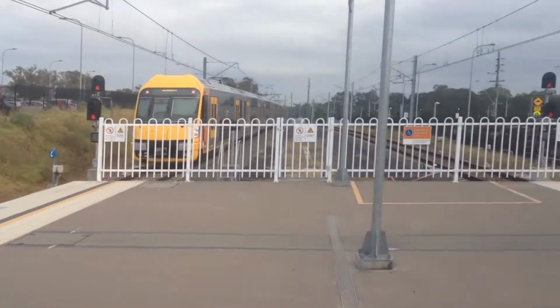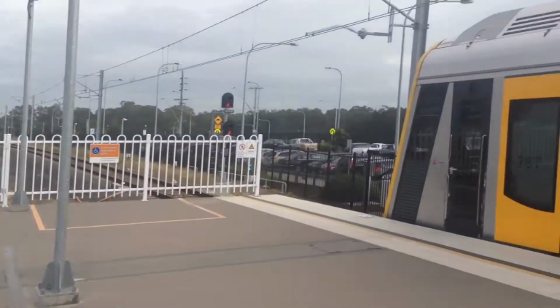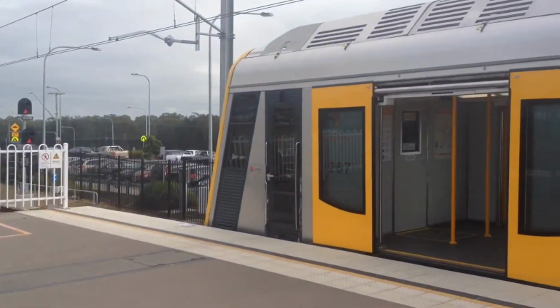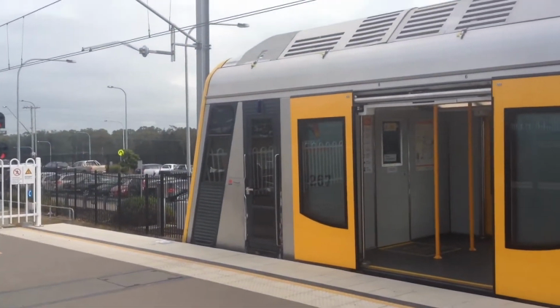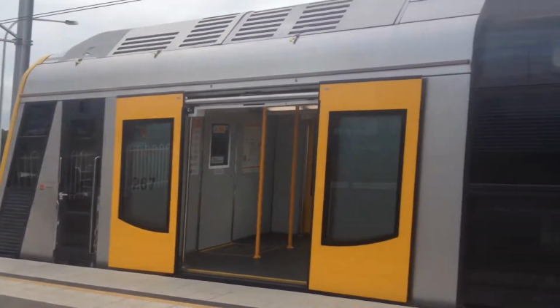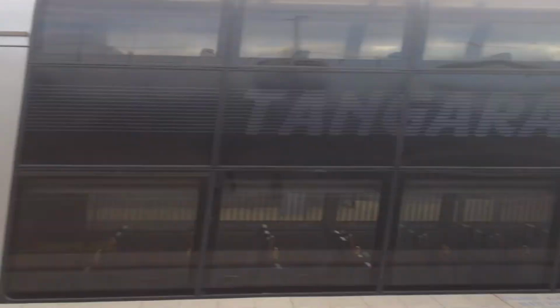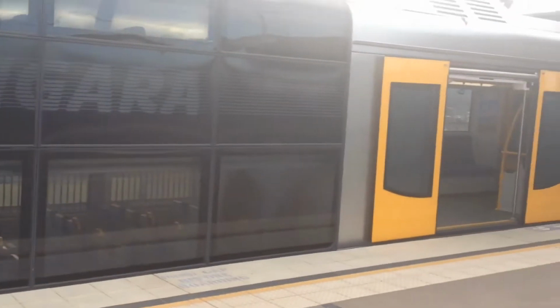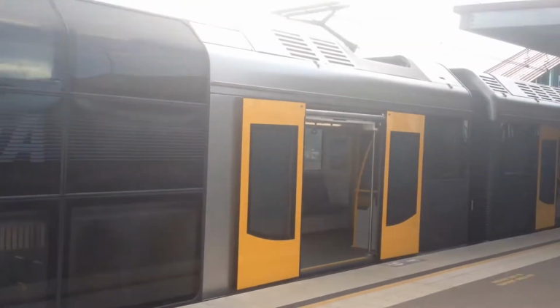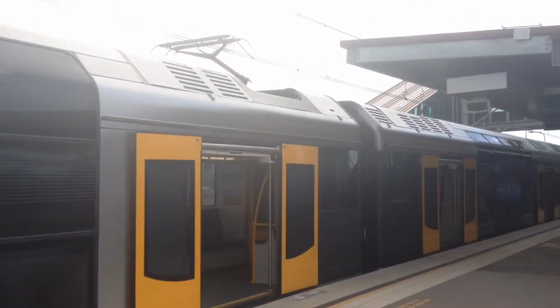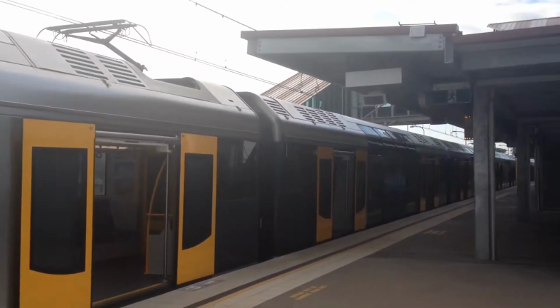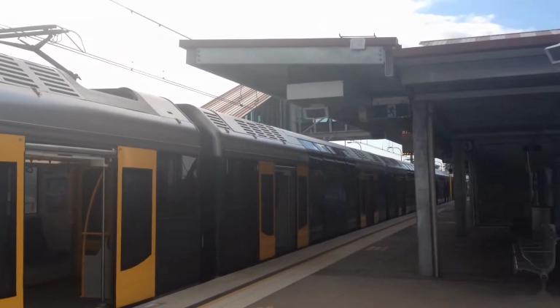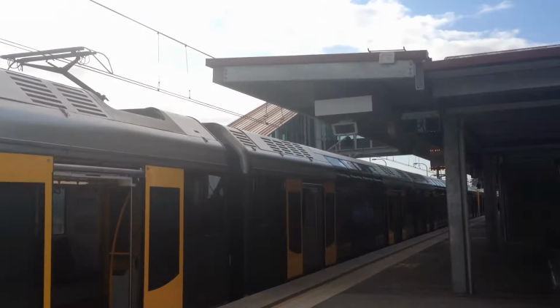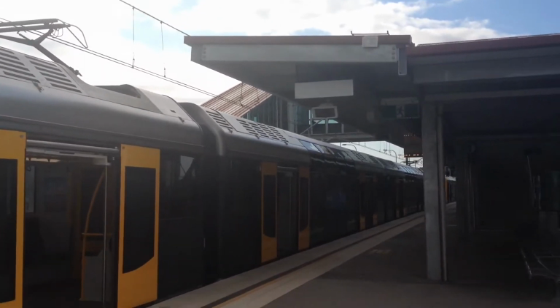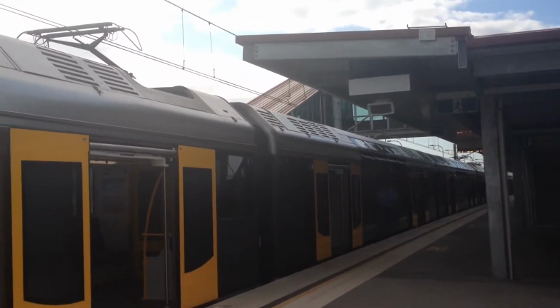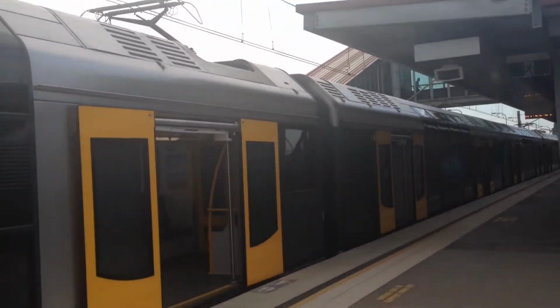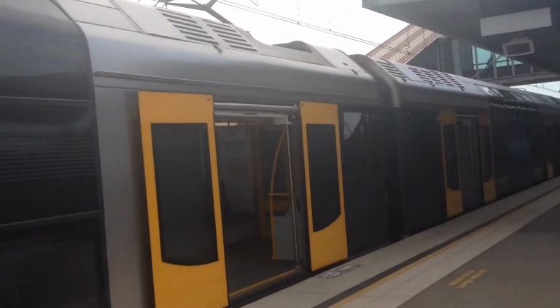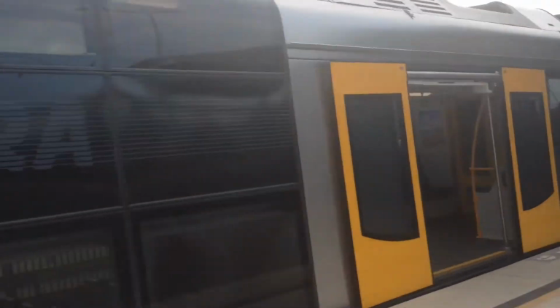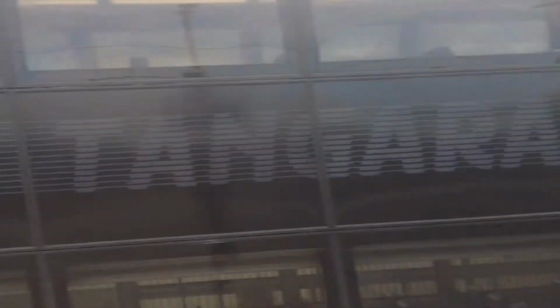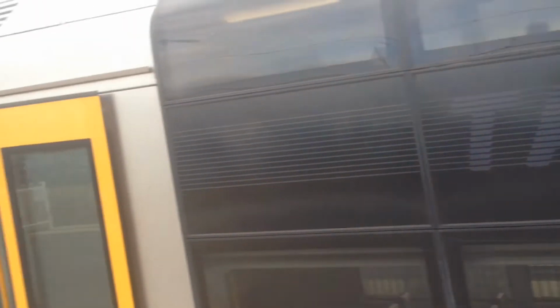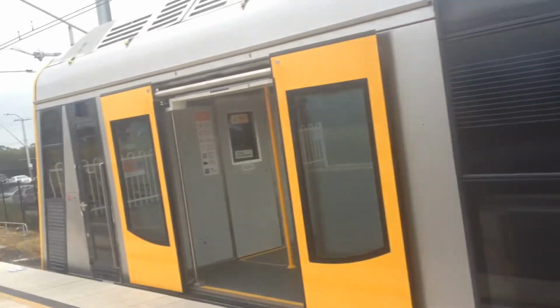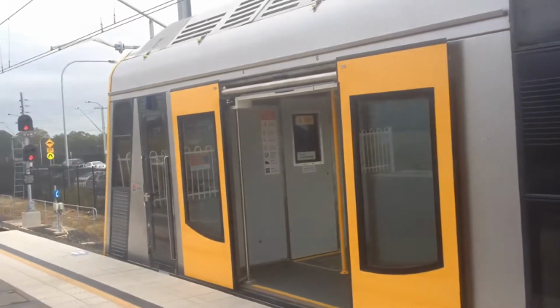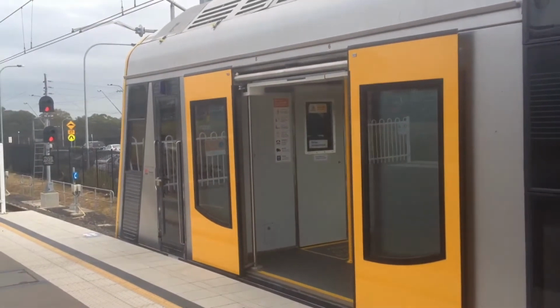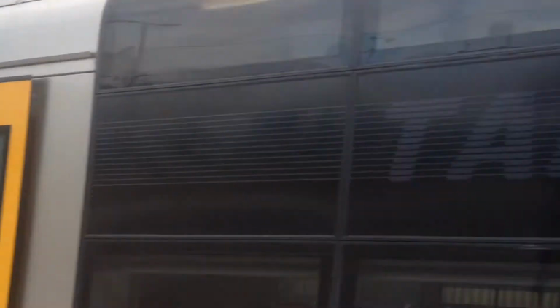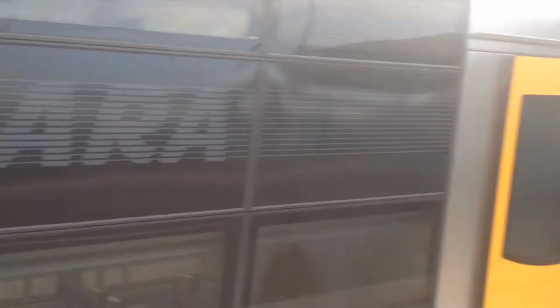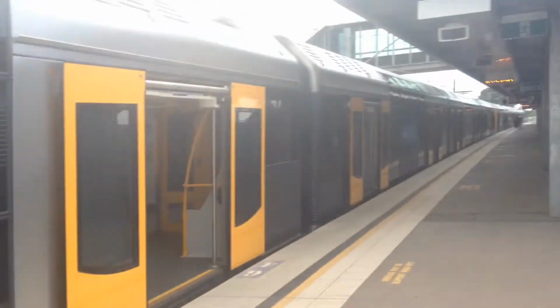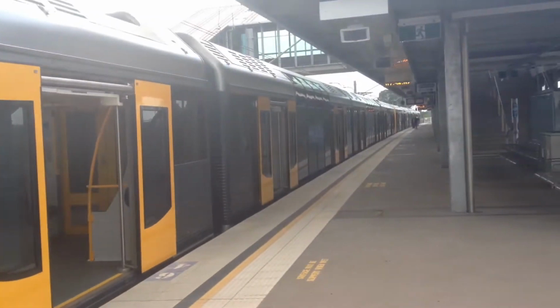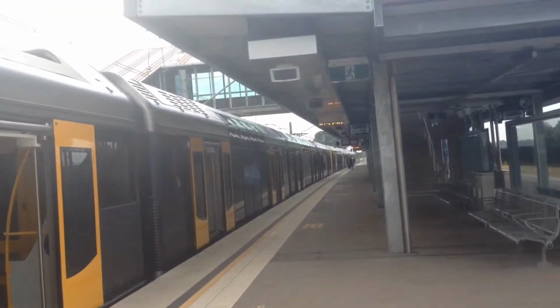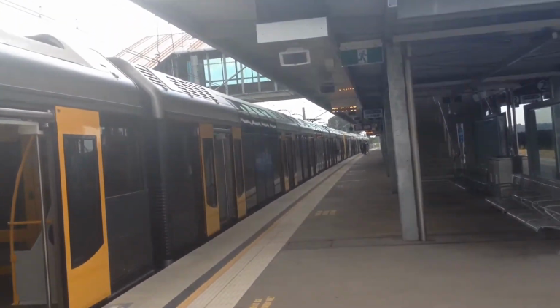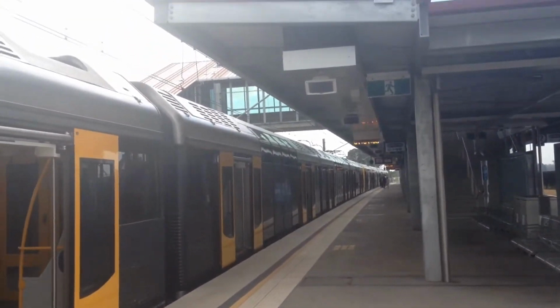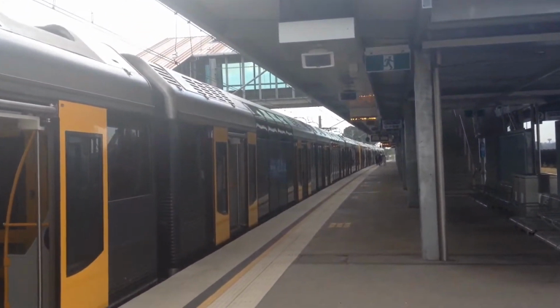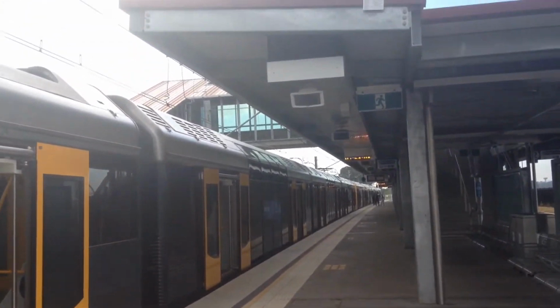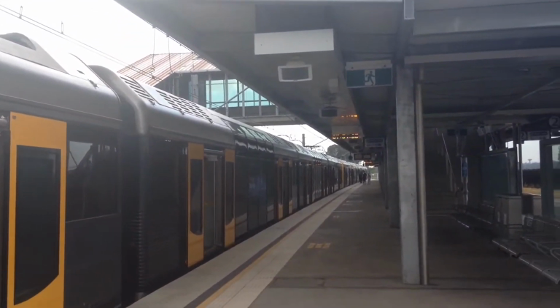Over here we have T96 and T94. If you've watched my Quakers Hill Morning Peak, these are the trains which passed — or the last train I got. T96 obviously has M-set doors, T94 has normal doors, so yeah.